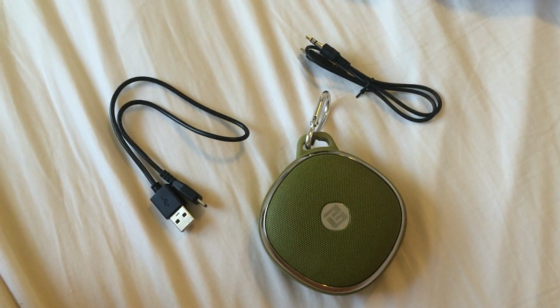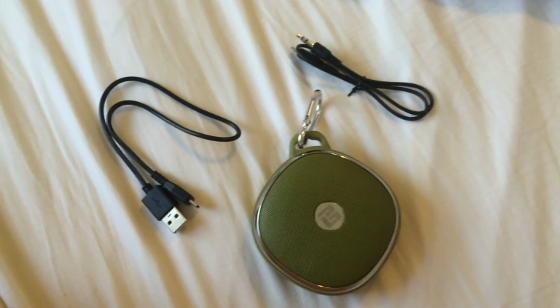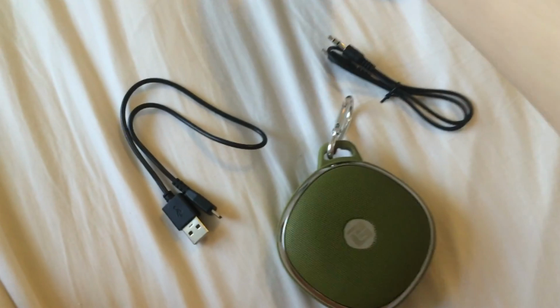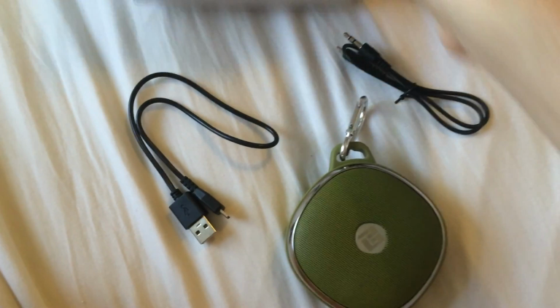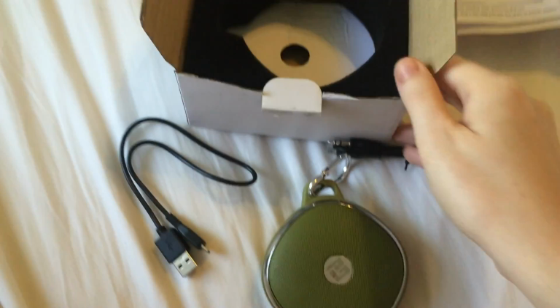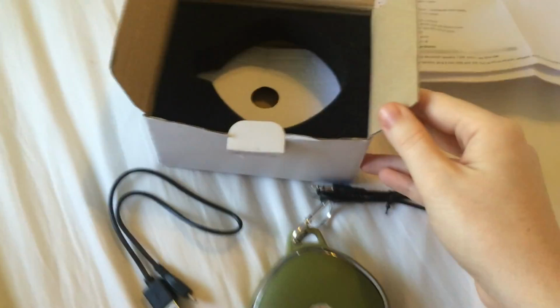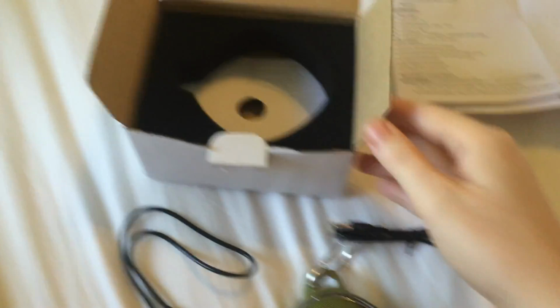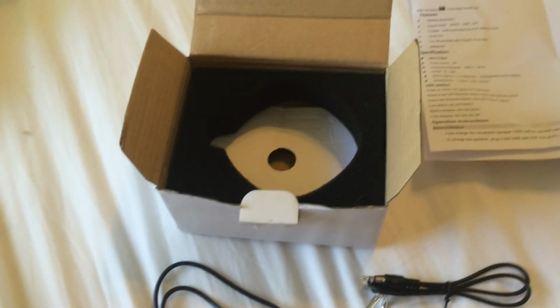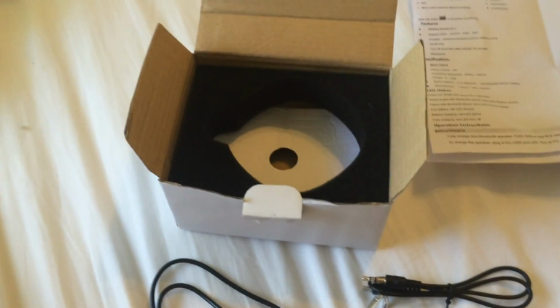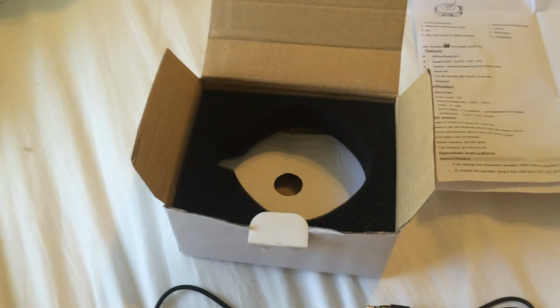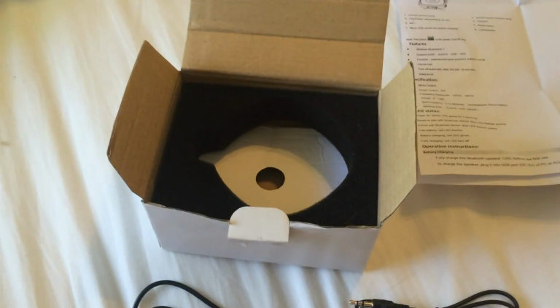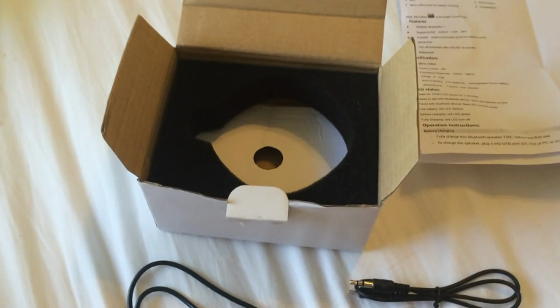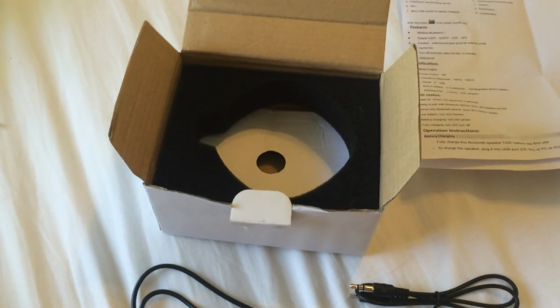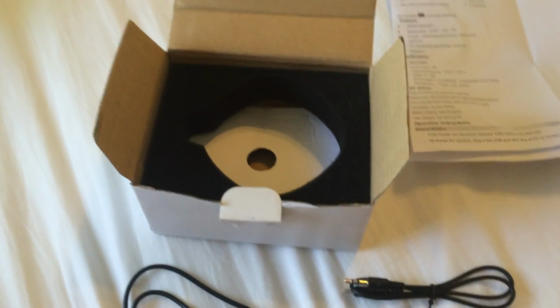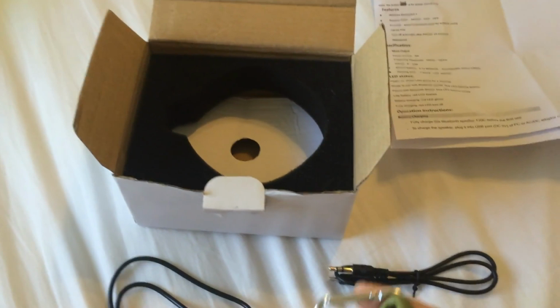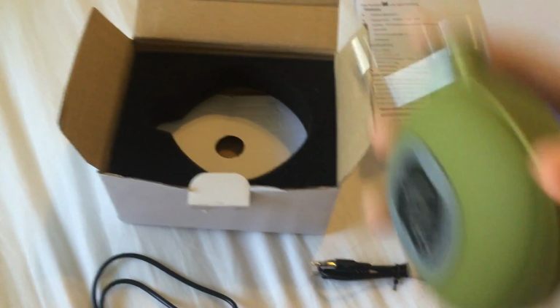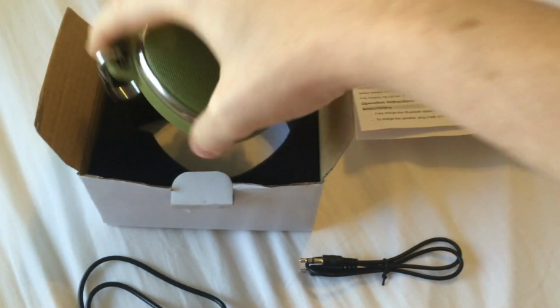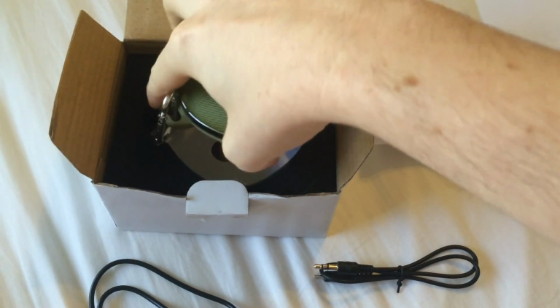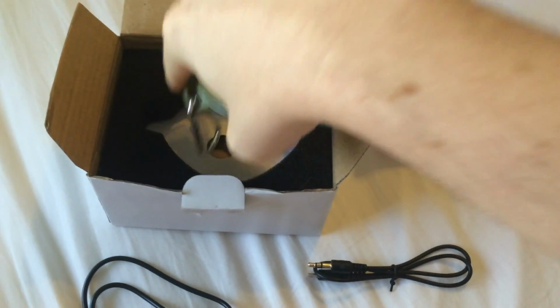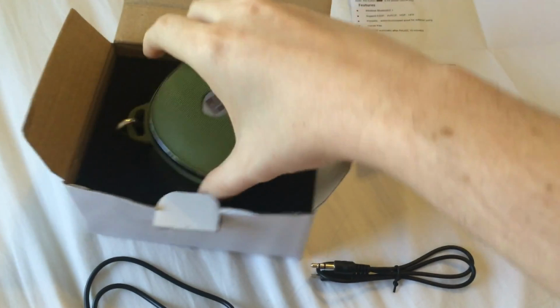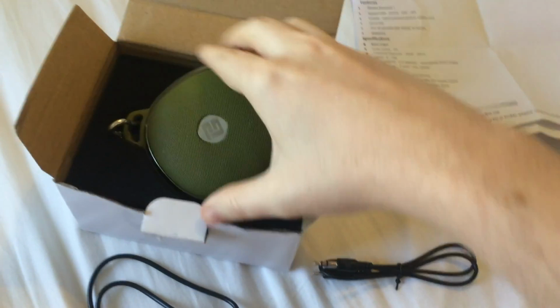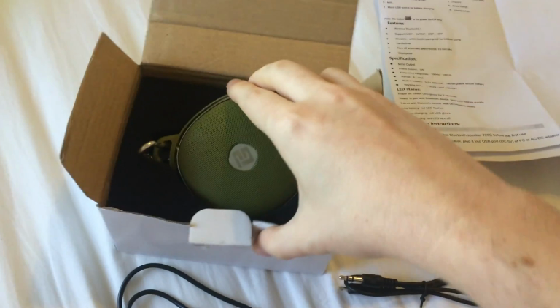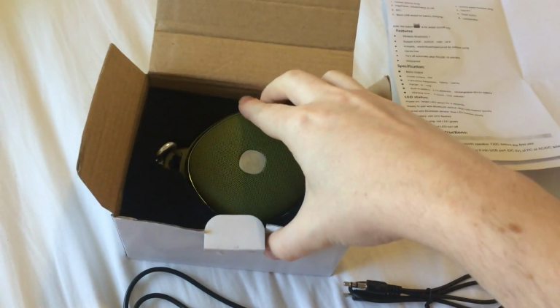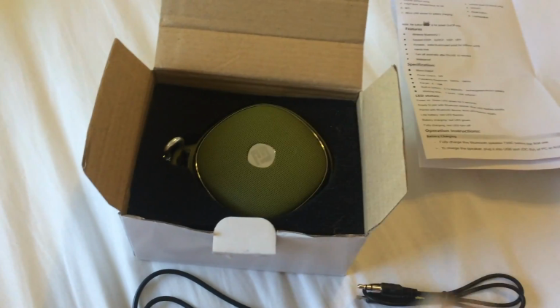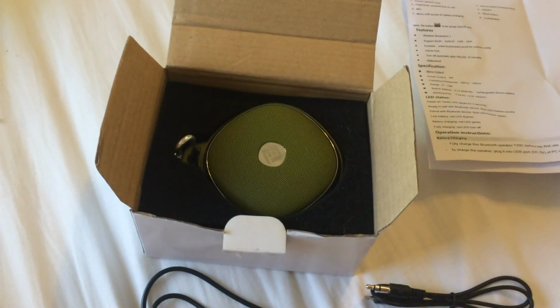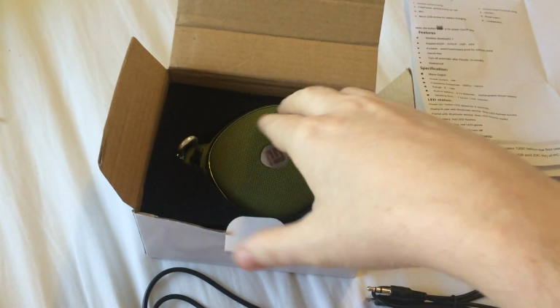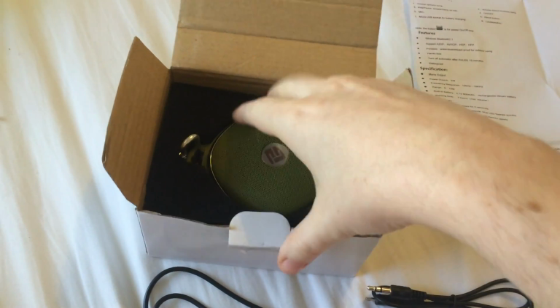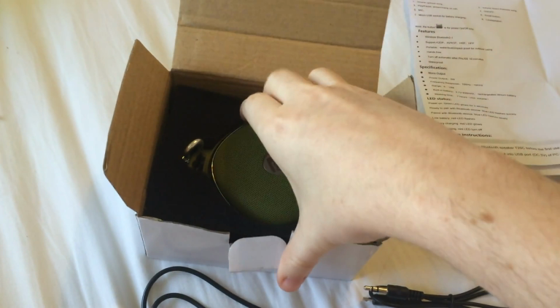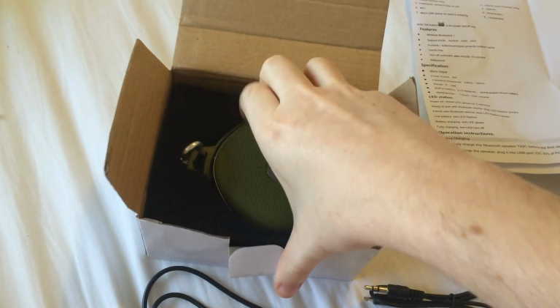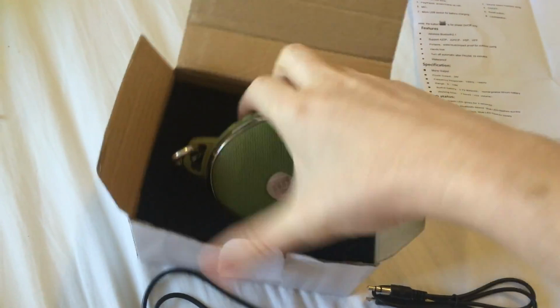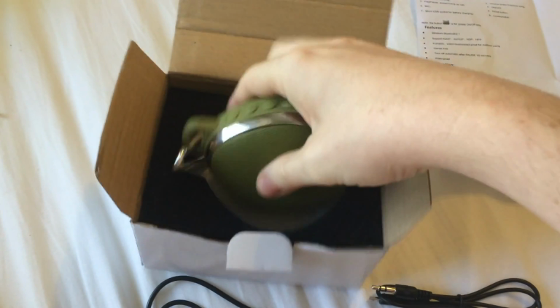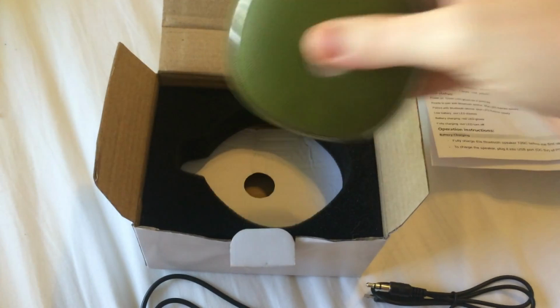When I first got it, it was packaged nicely in this box. The box is a little ding-dup now — that's because of my toddler, not because of shipping. The speaker was nestled securely right inside of there, with everything else beneath the foam at the bottom.